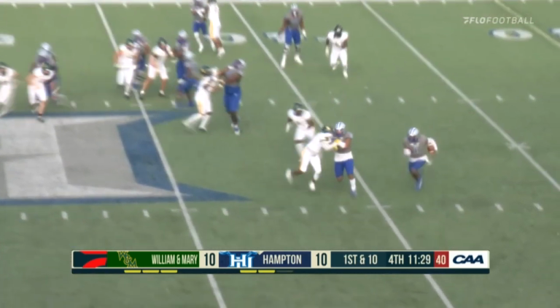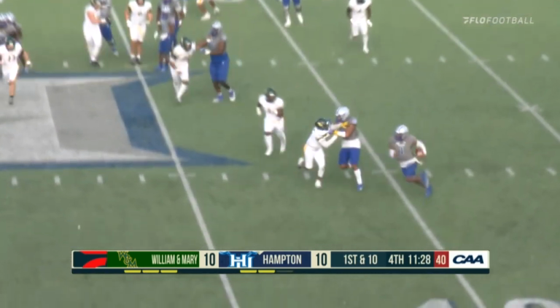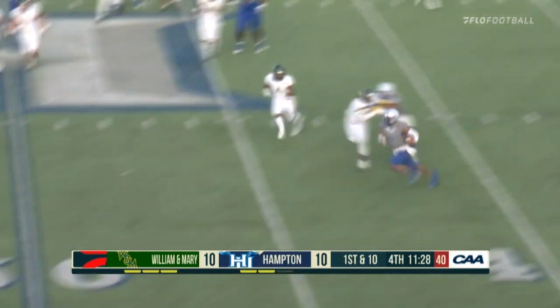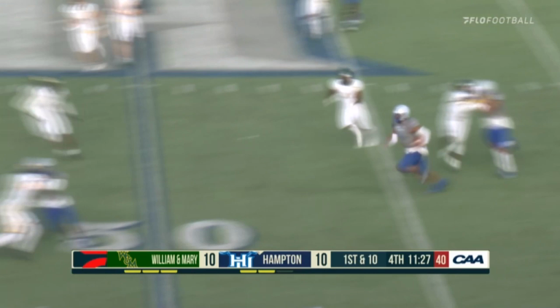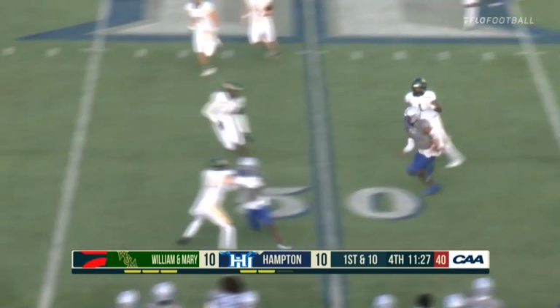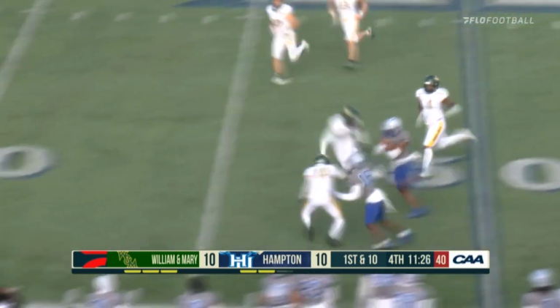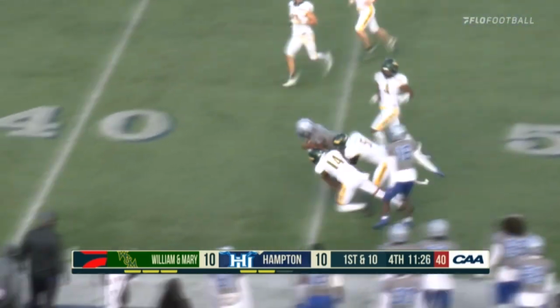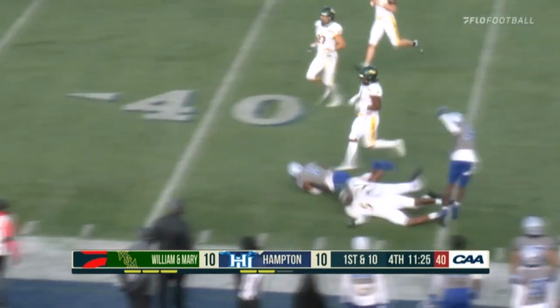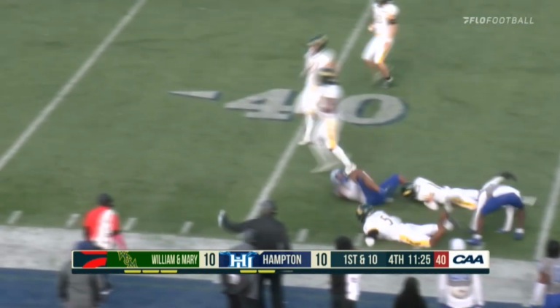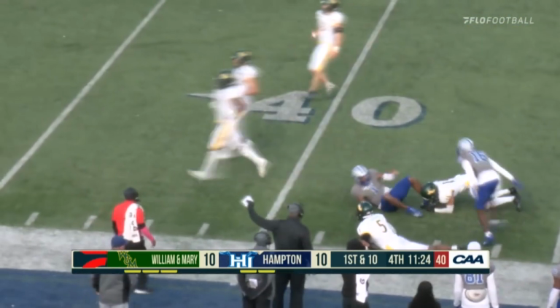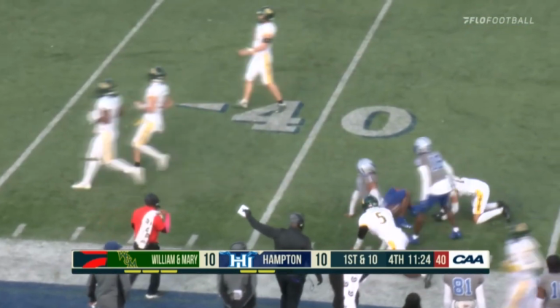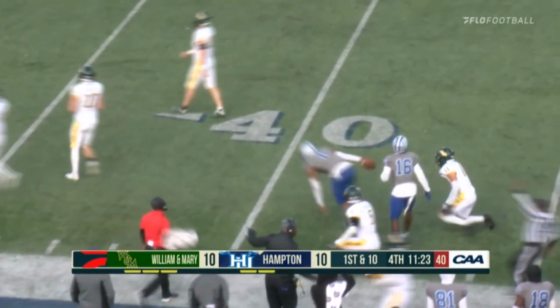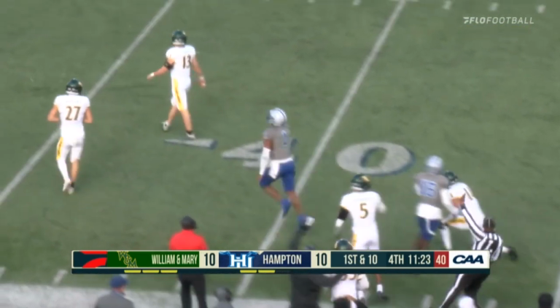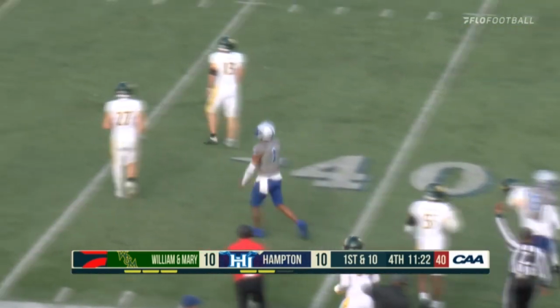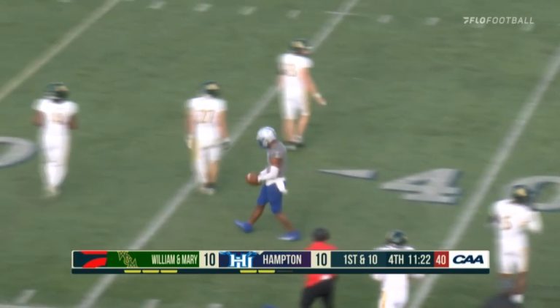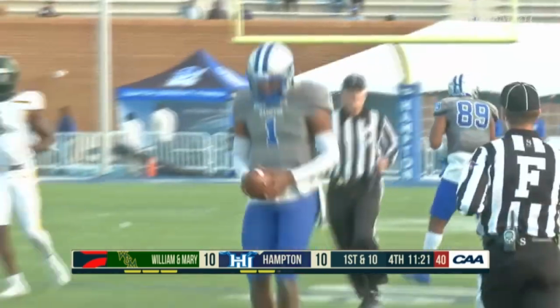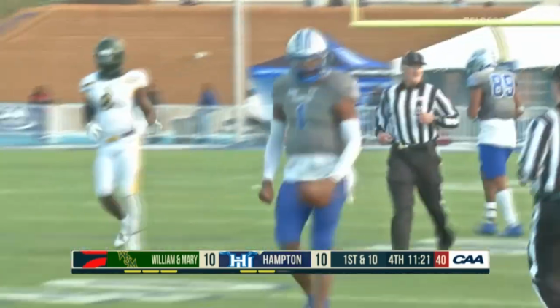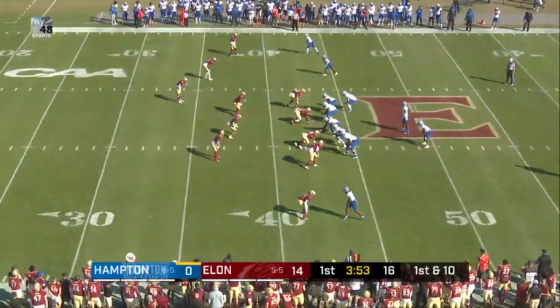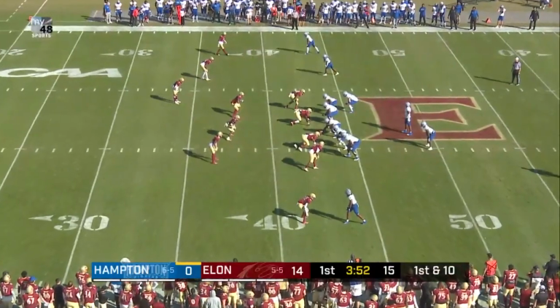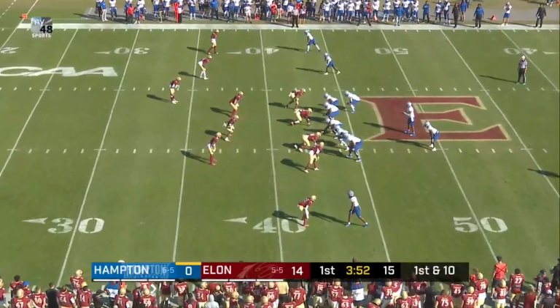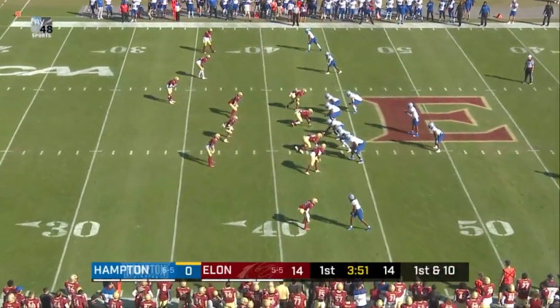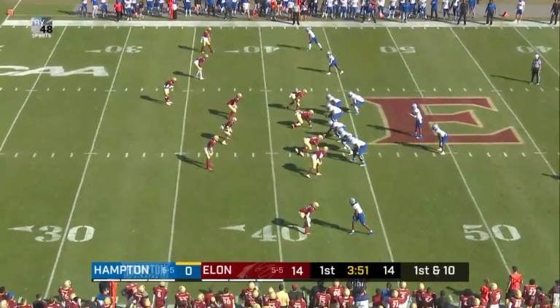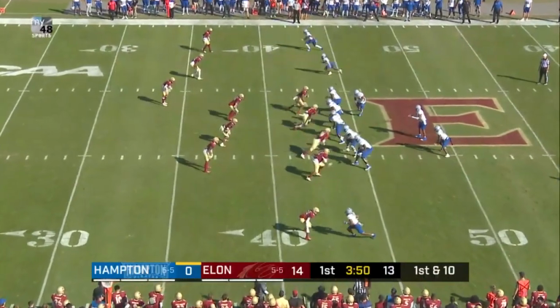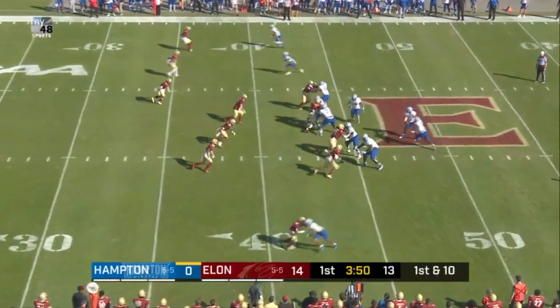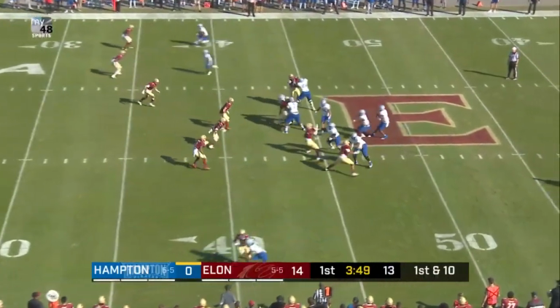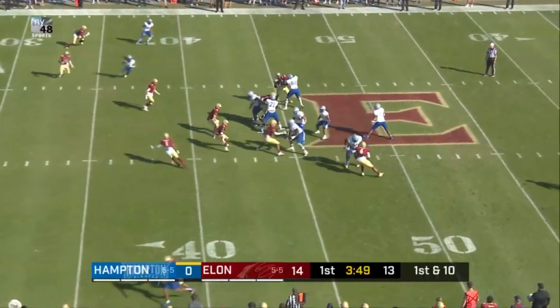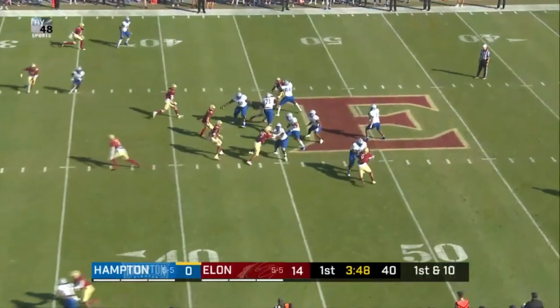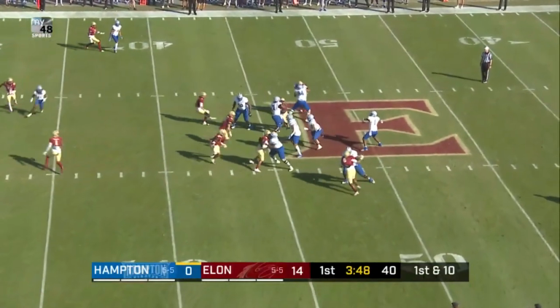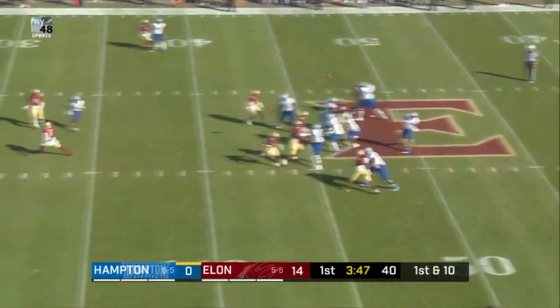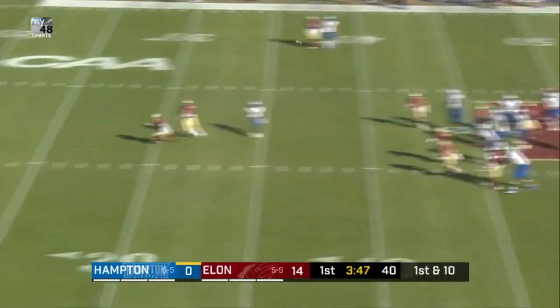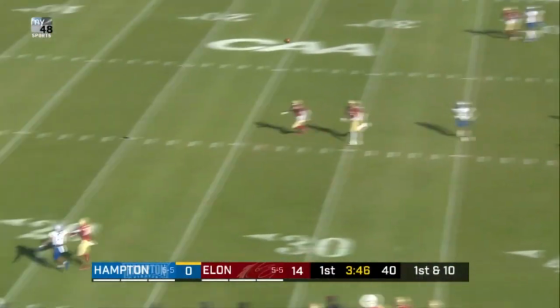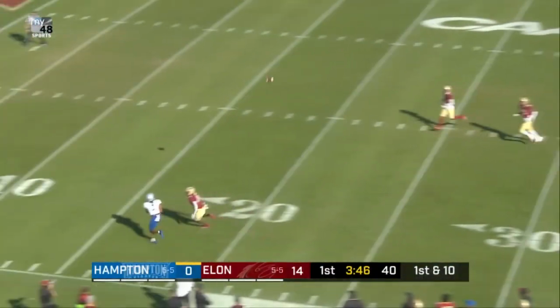Zealous keeps, finds the edge, across midfield to the 45-yard line — another first down carry. Your gap containment and discipline has to be there, and if you continue to give him this time, Zealous is going to pick them apart. Play action to Snipe.